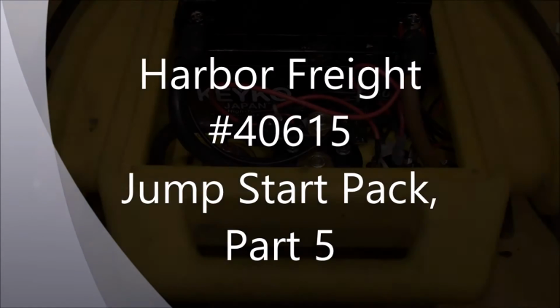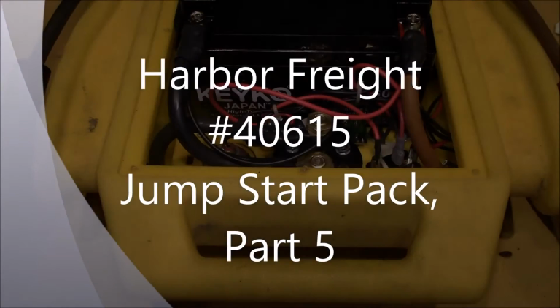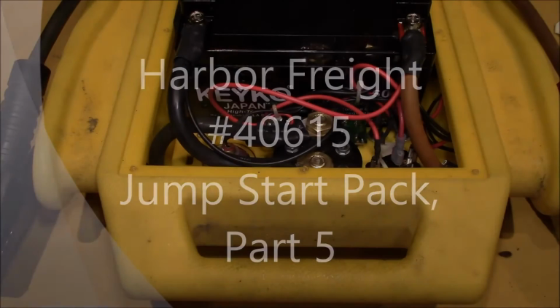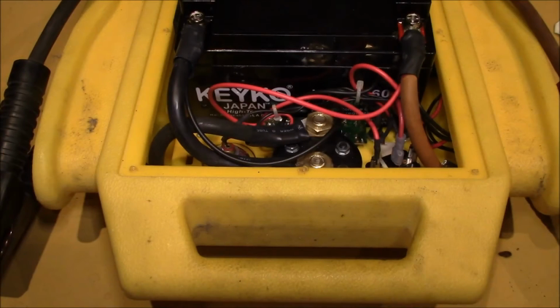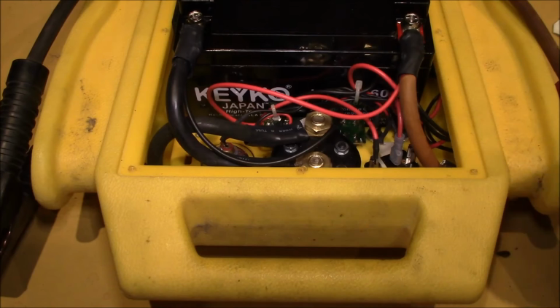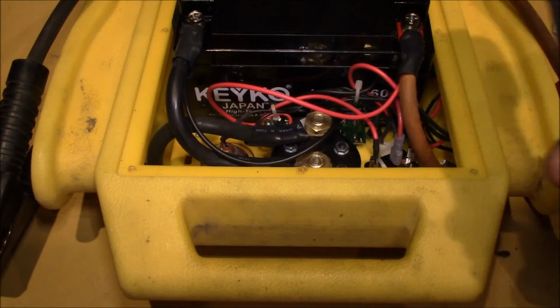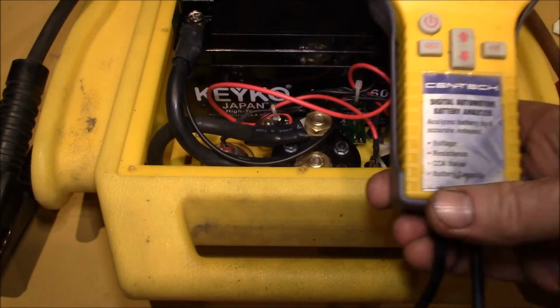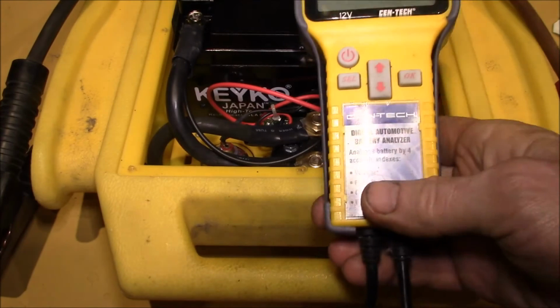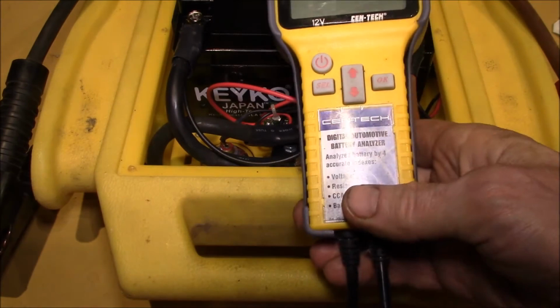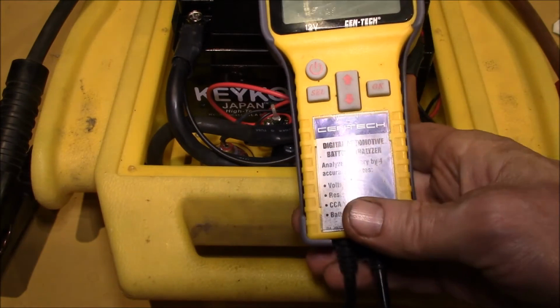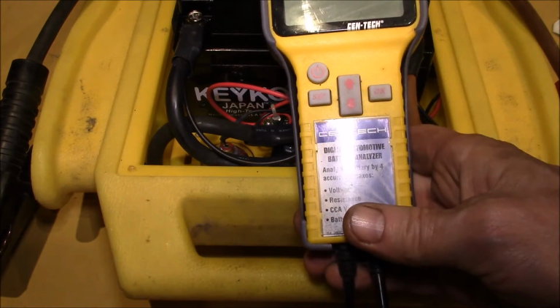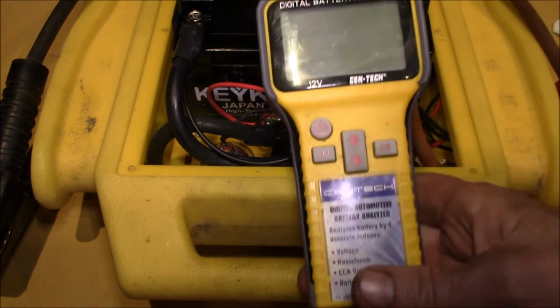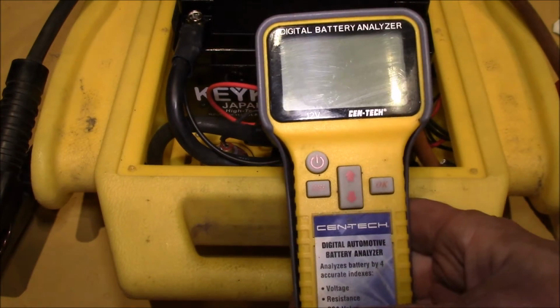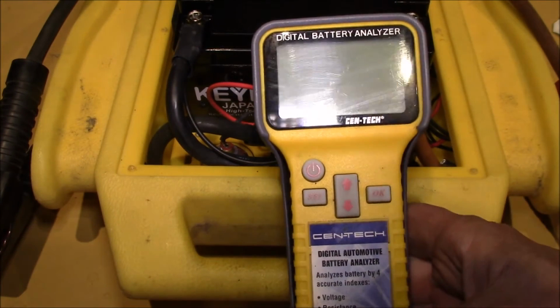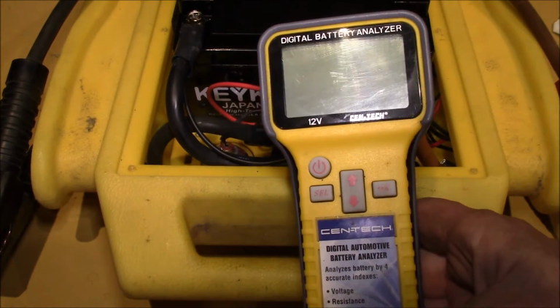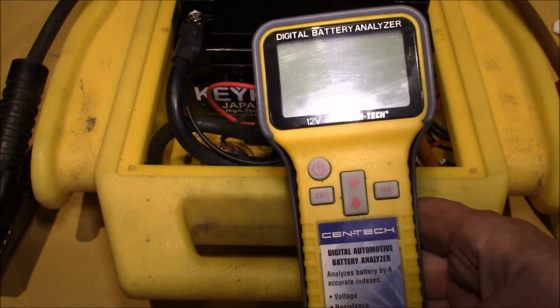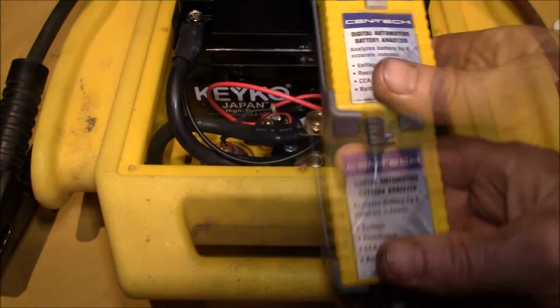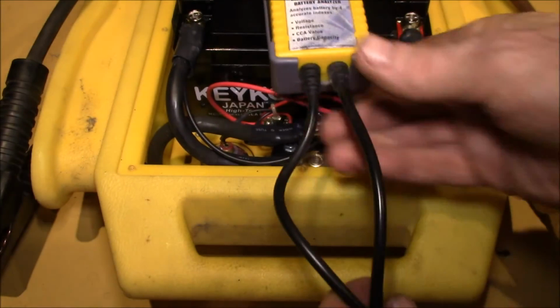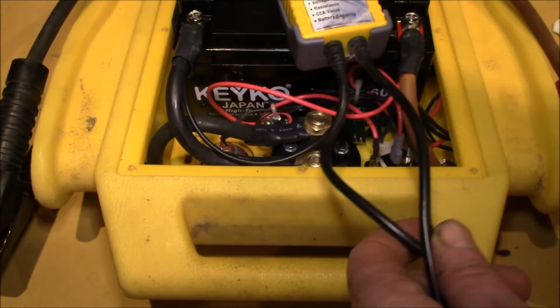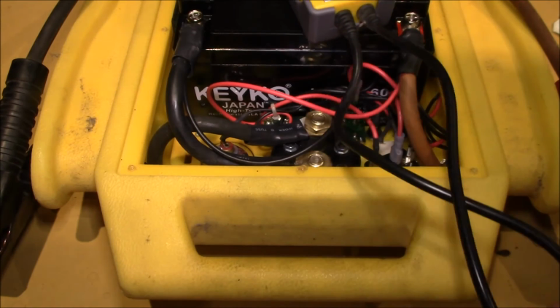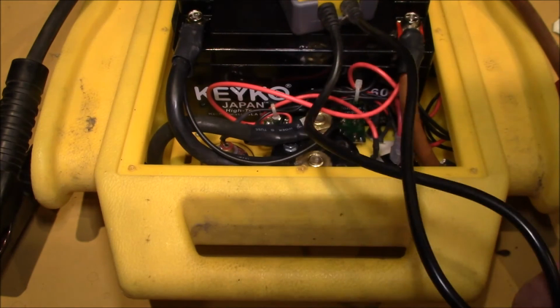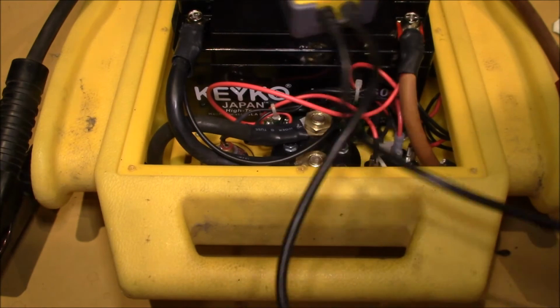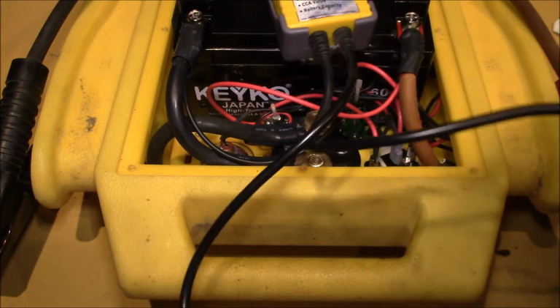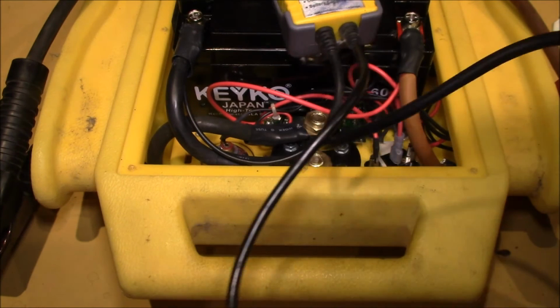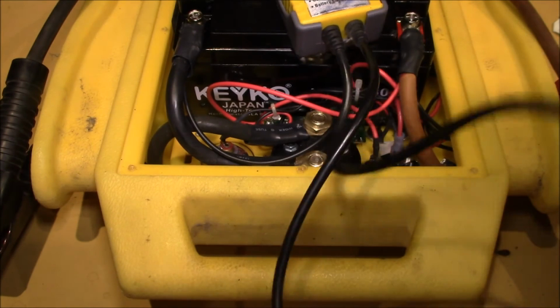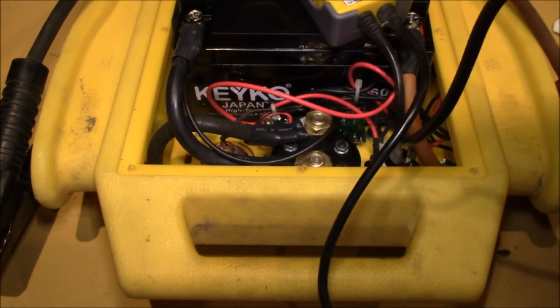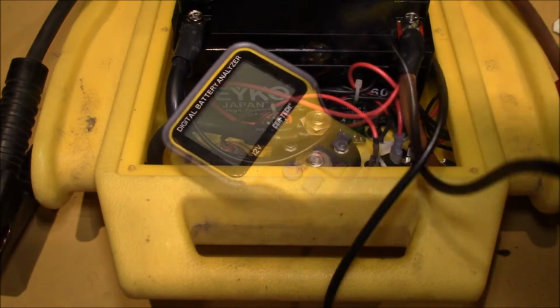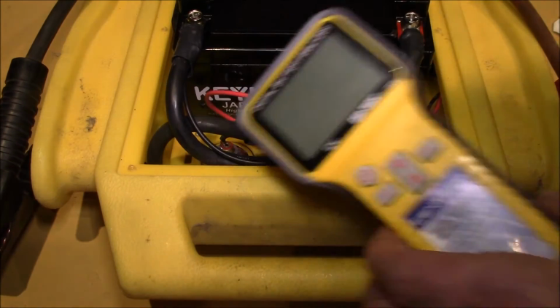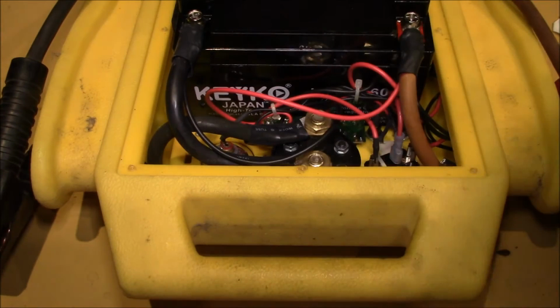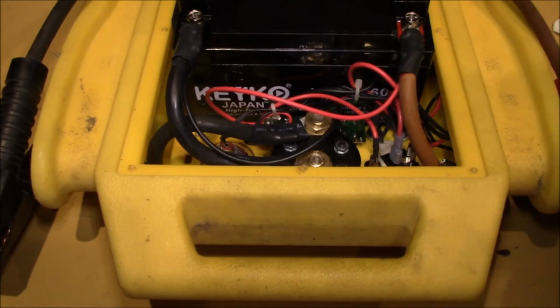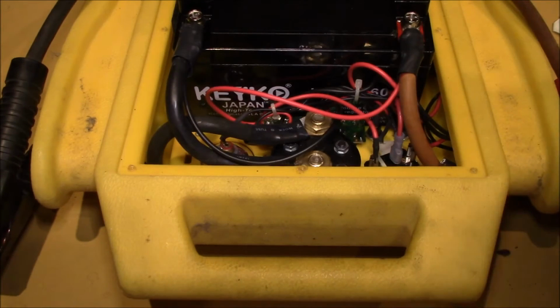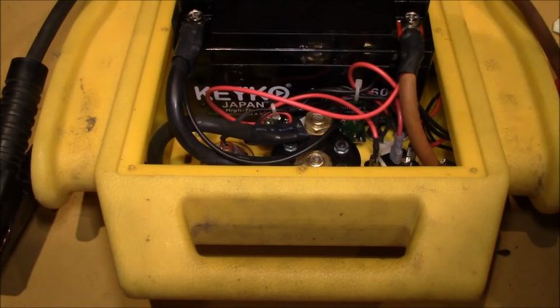Good afternoon YouTube. I wanted to try out my digital battery analyzer on this jumpstart pack, just to test out the cranking amps and internal resistance.